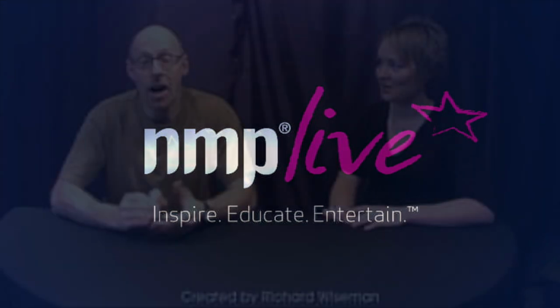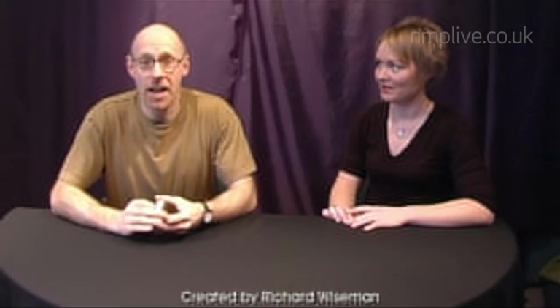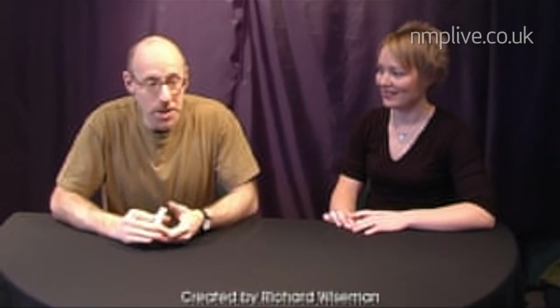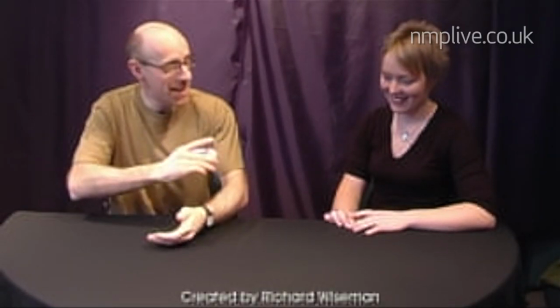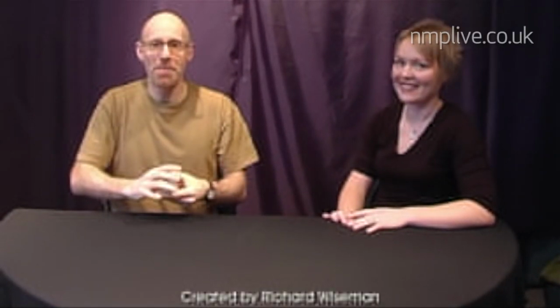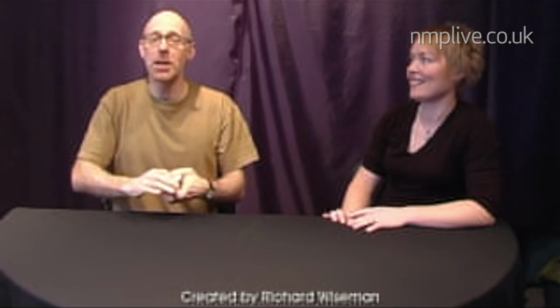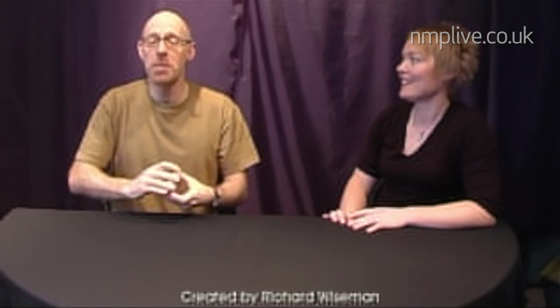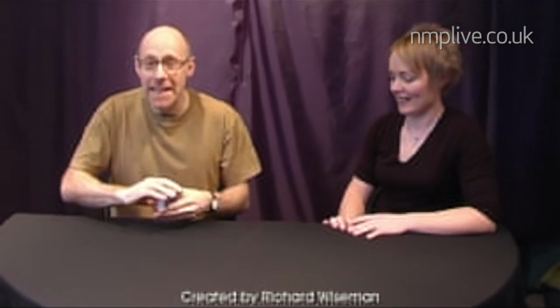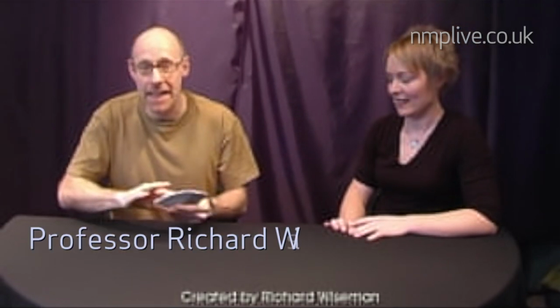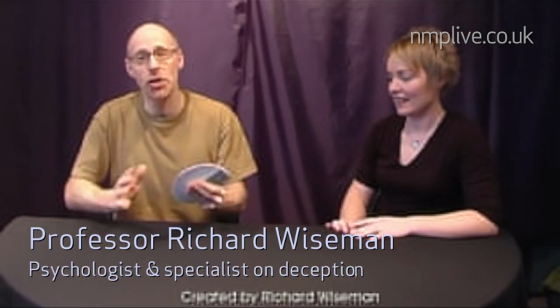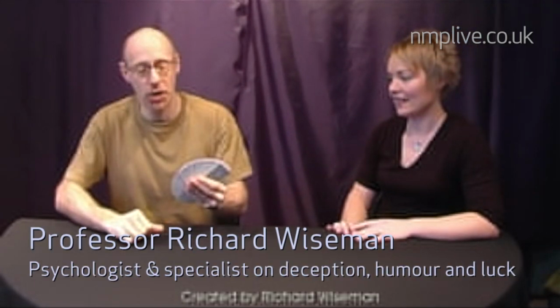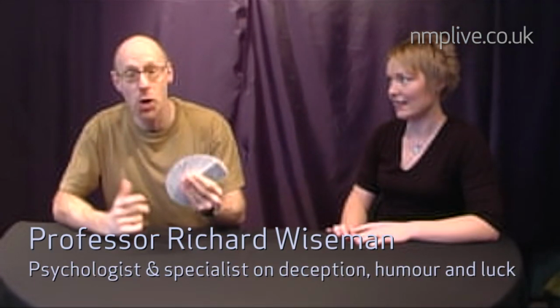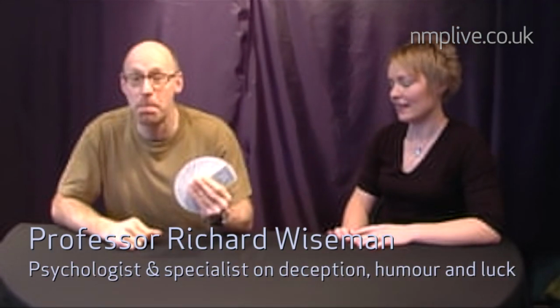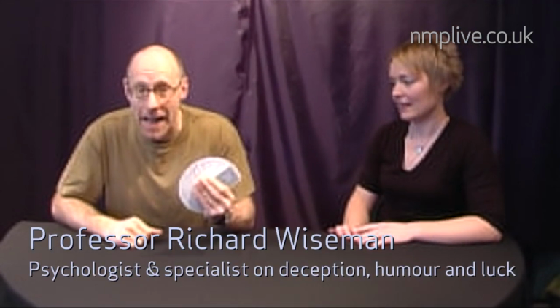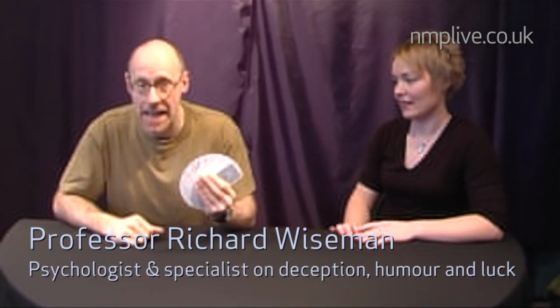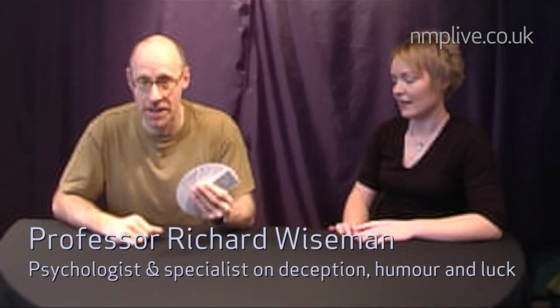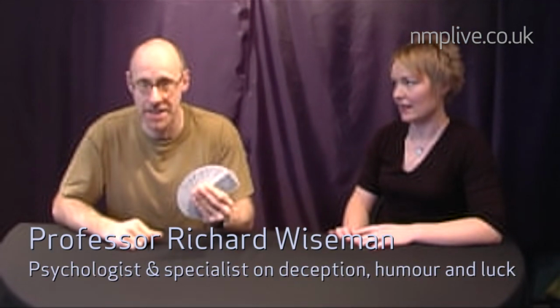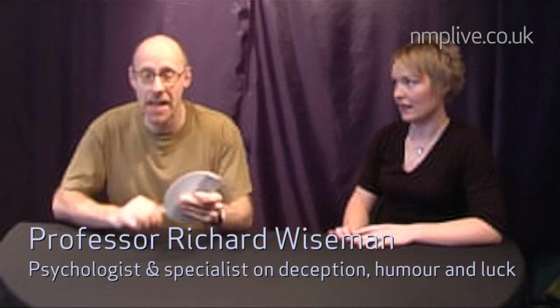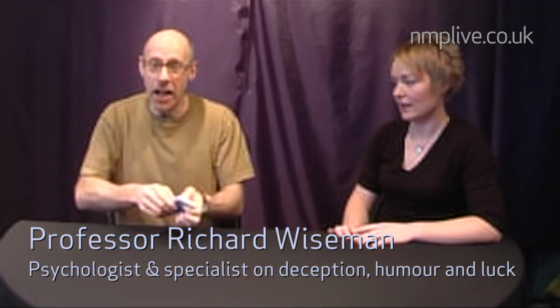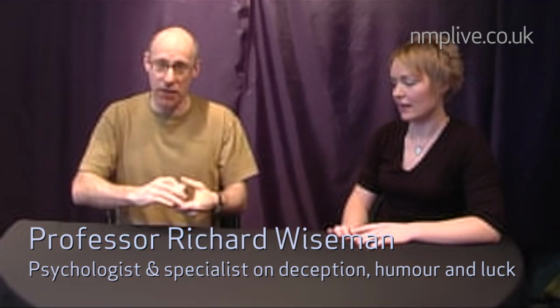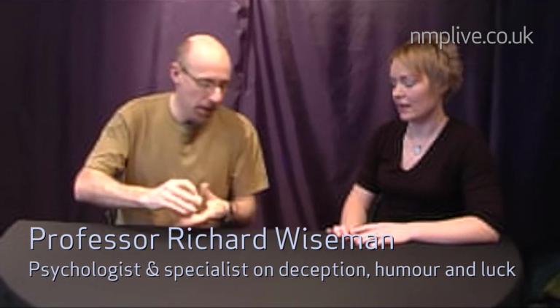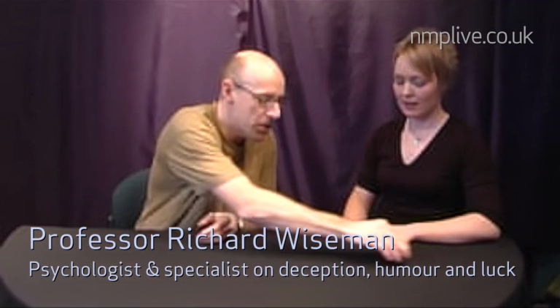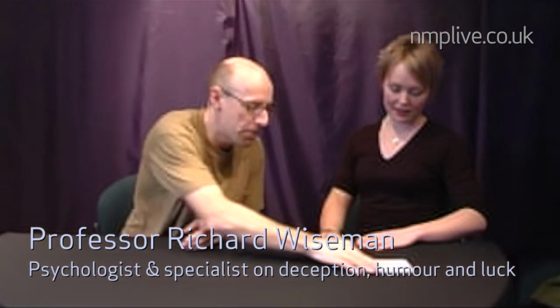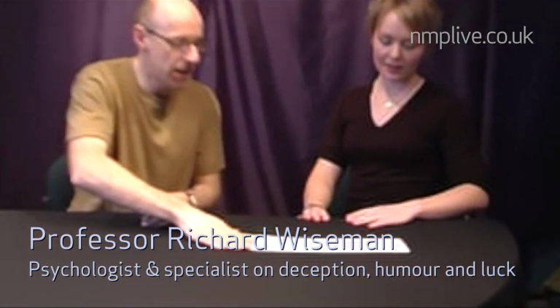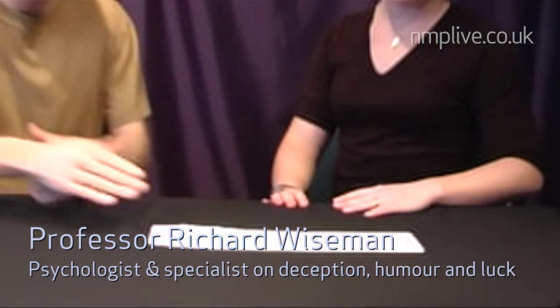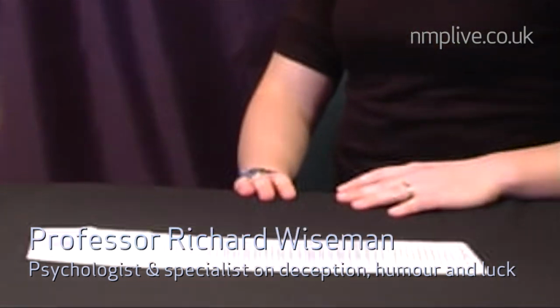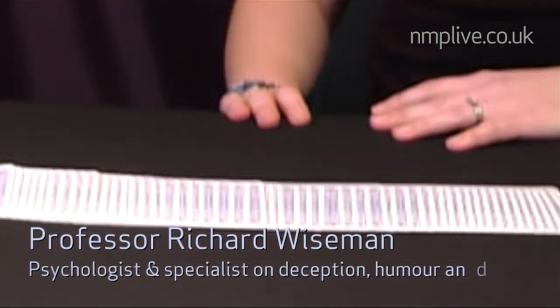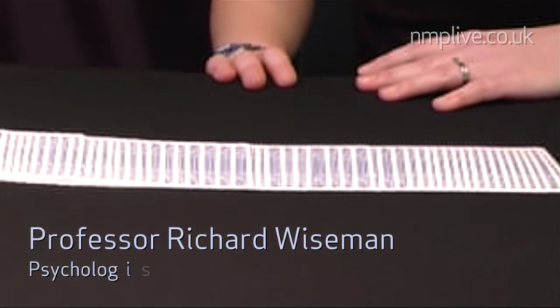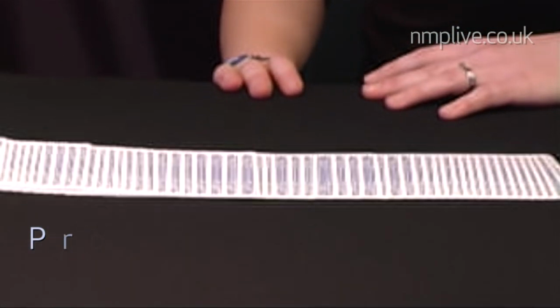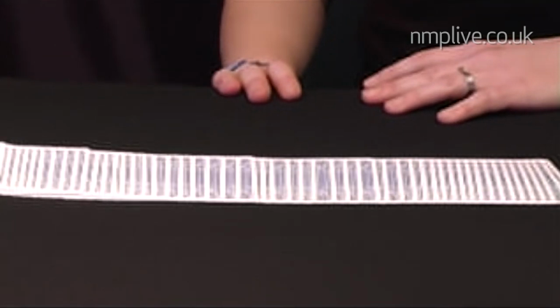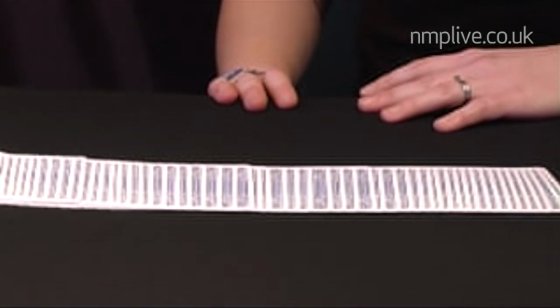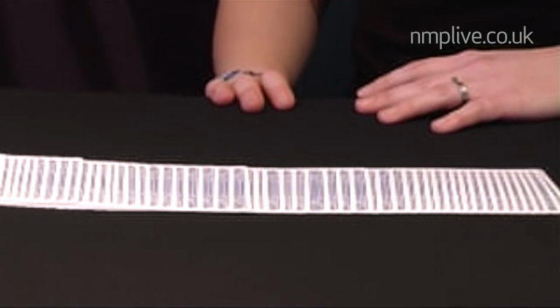Hi, I'm Richard, this is Sarah, and we're going to perform the amazing colour changing card trick with this blue-backed deck of cards. Now the idea is very simple. I'm just going to spread the cards in front of Sarah and ask her to push any card towards the camera.